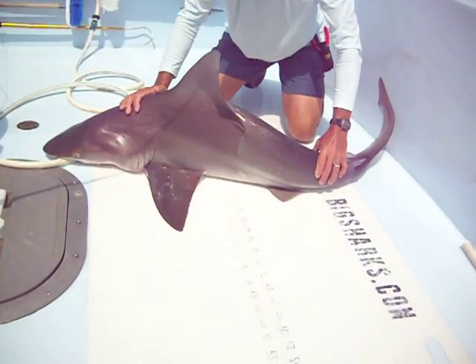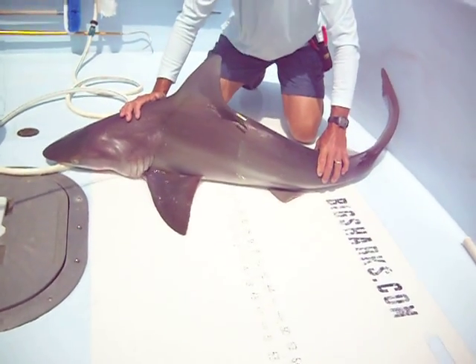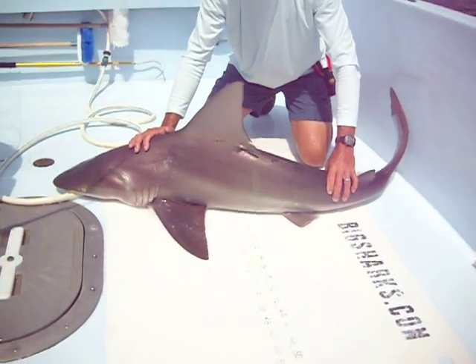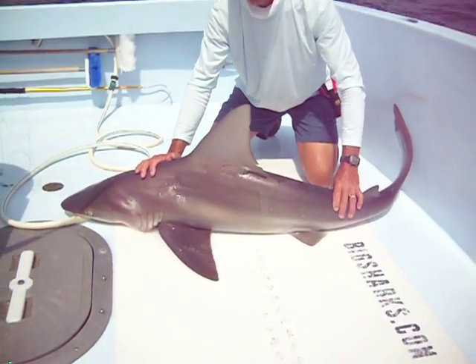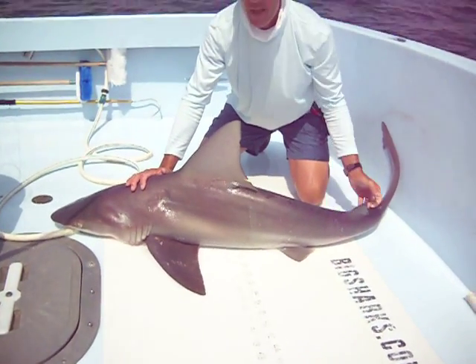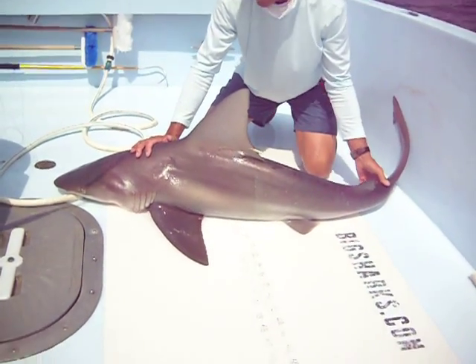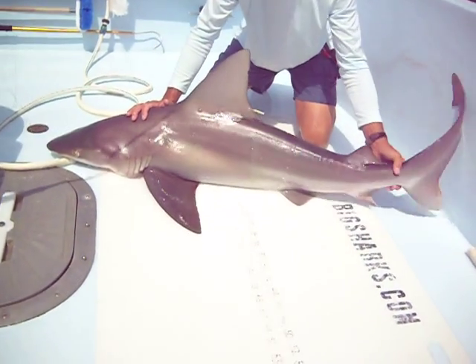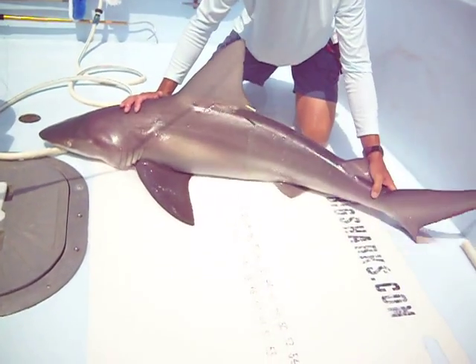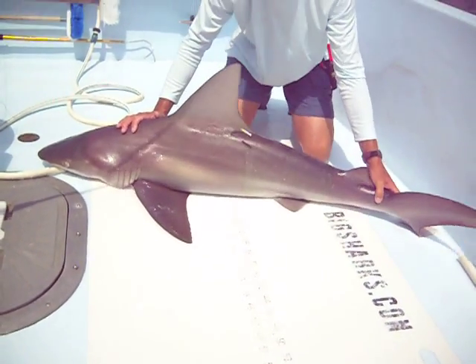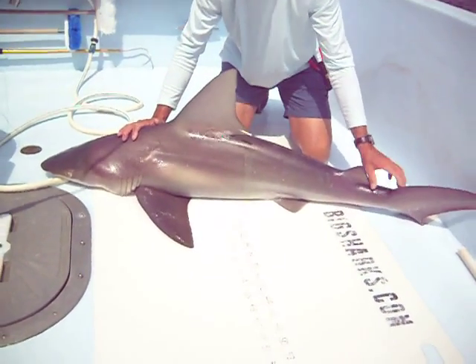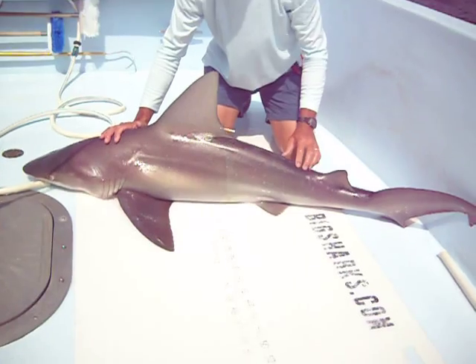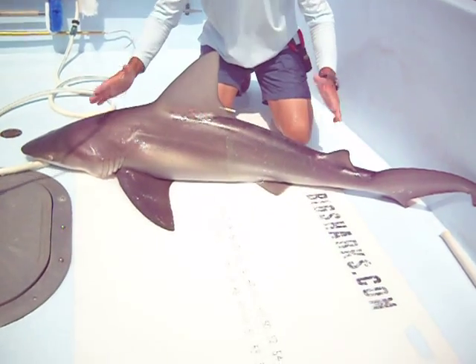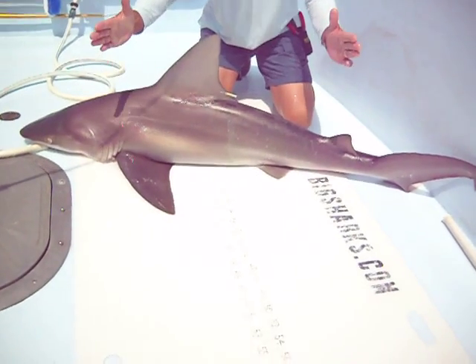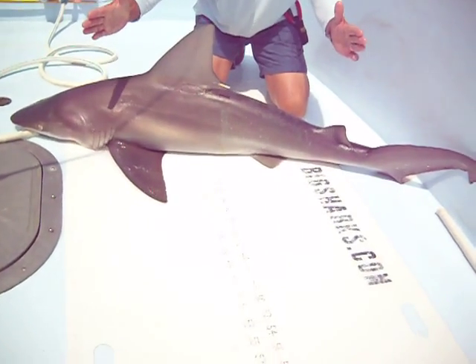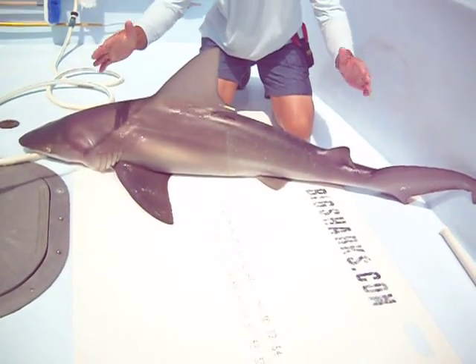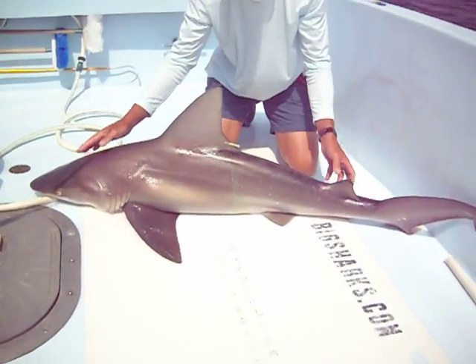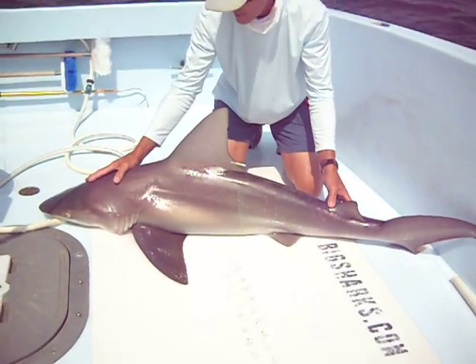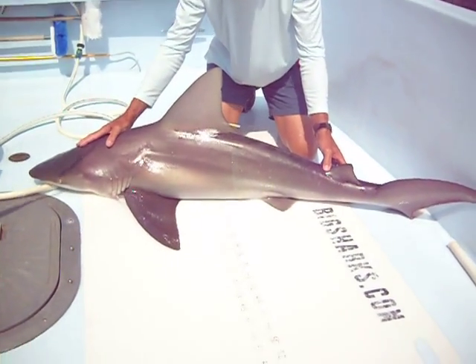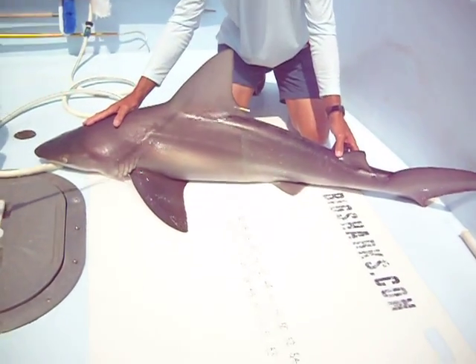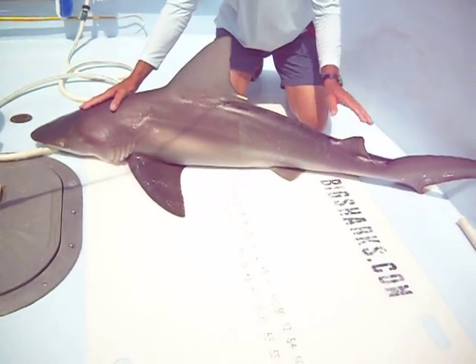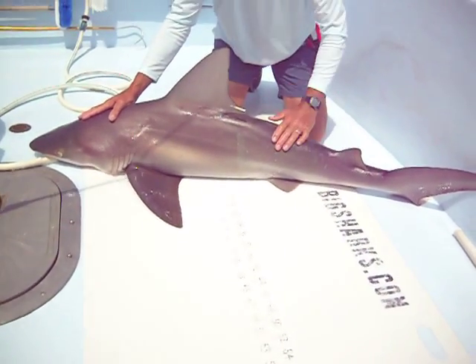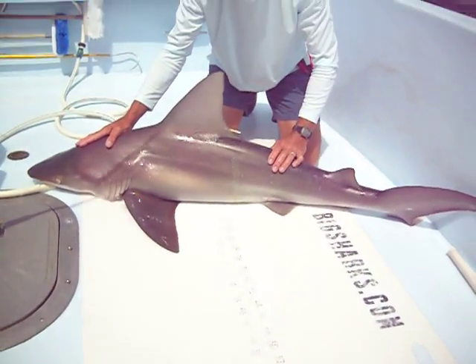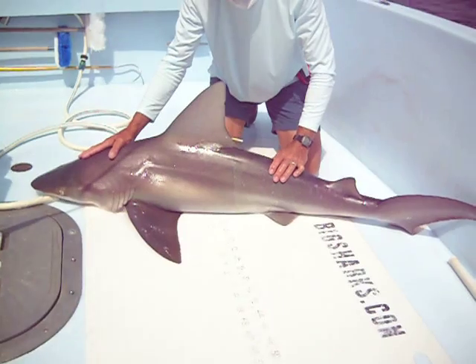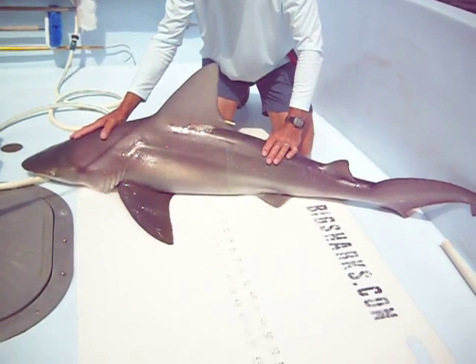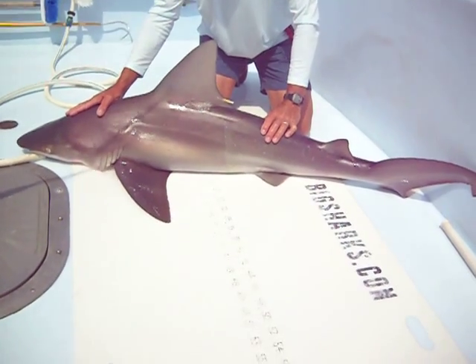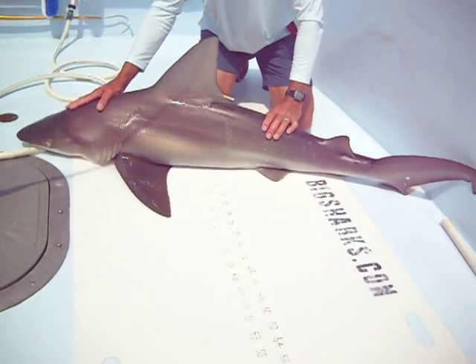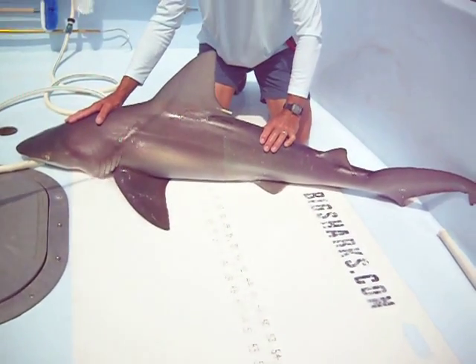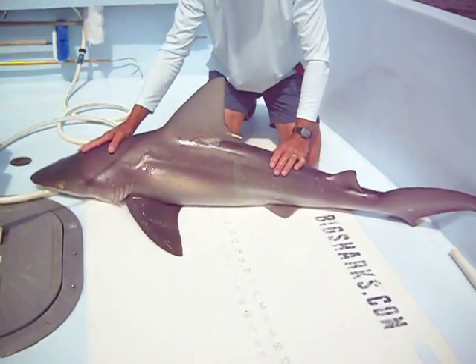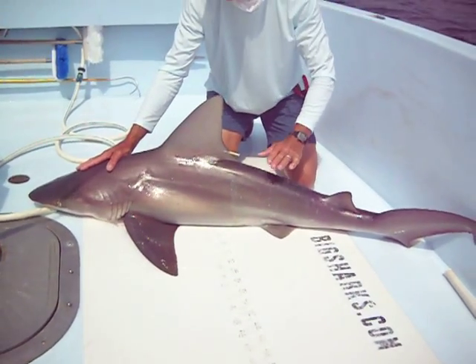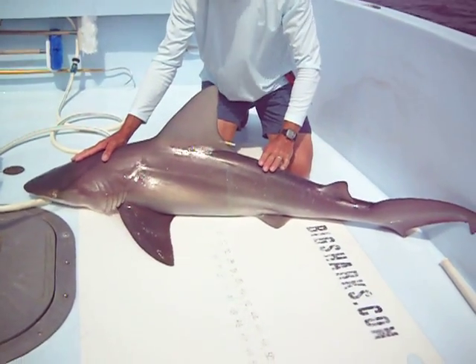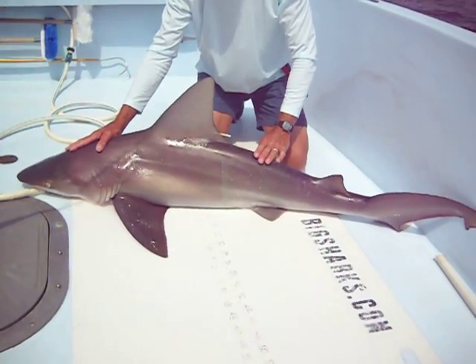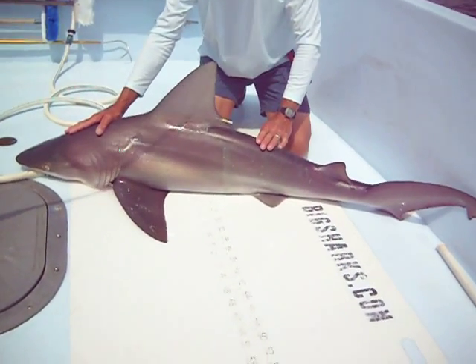They can grow to about 300 pounds and about 8 feet, although you catch a lot of them — particularly in the fall — as just little guys like this, after they're coming out of the nursery grounds. This girl is all tagged and ready for release, so that's the average sandbar shark.